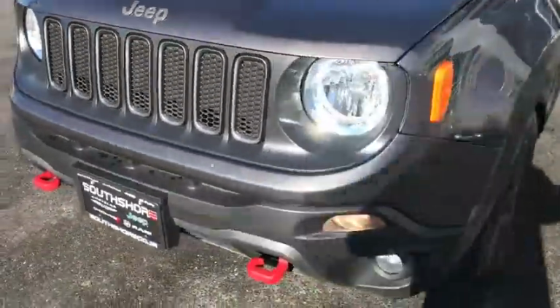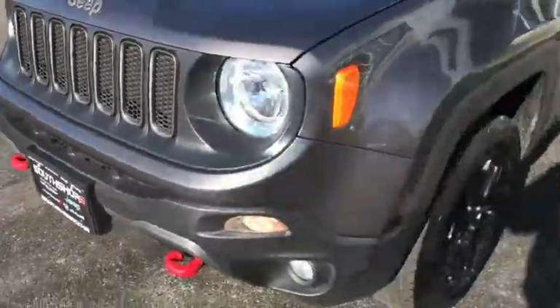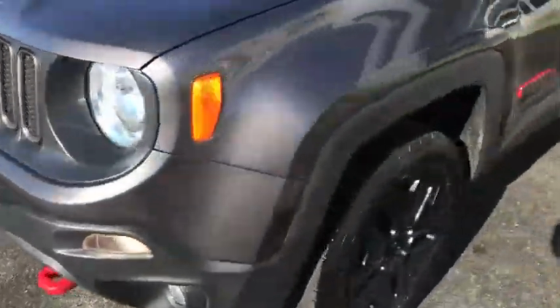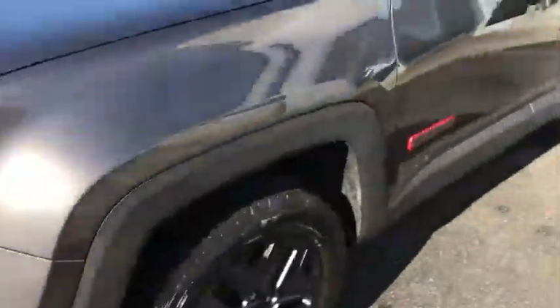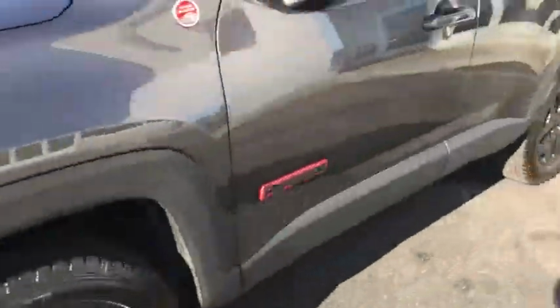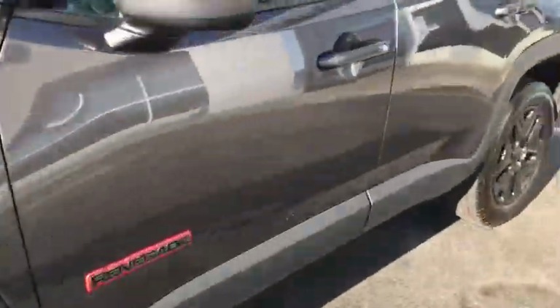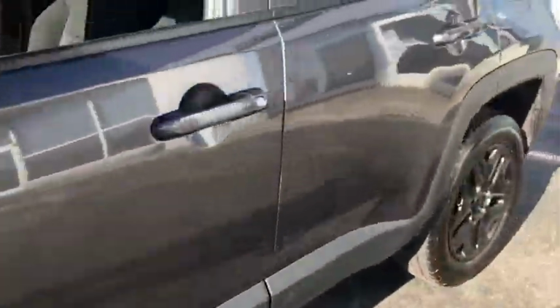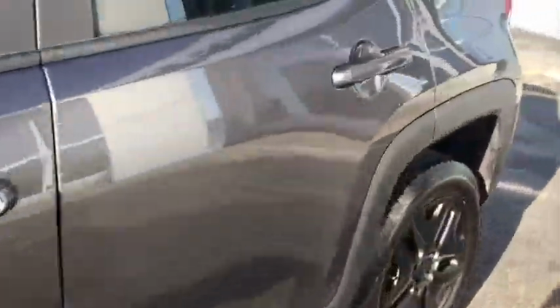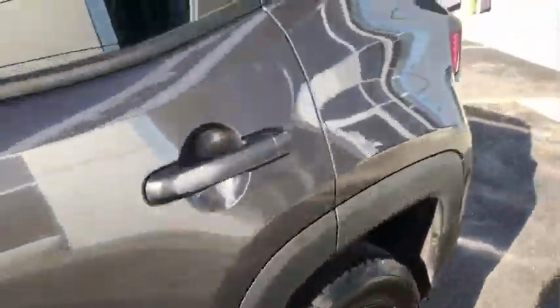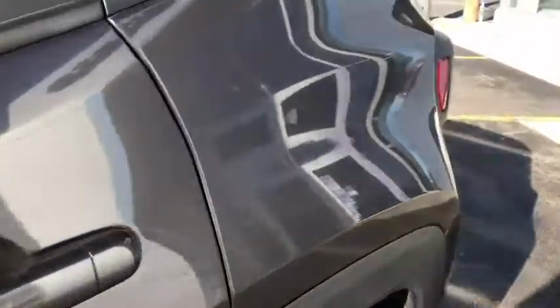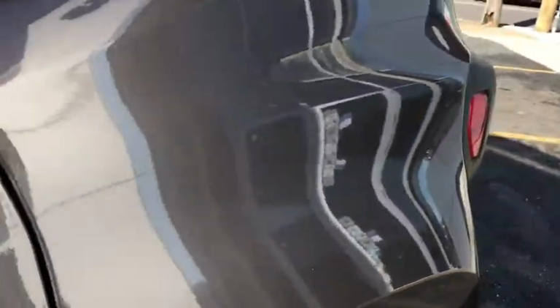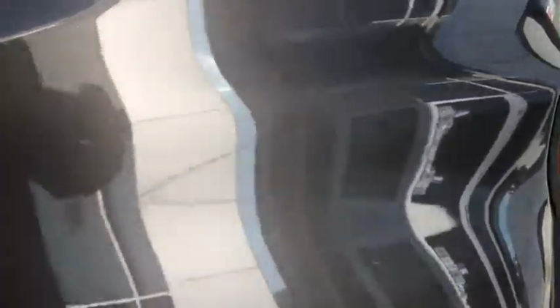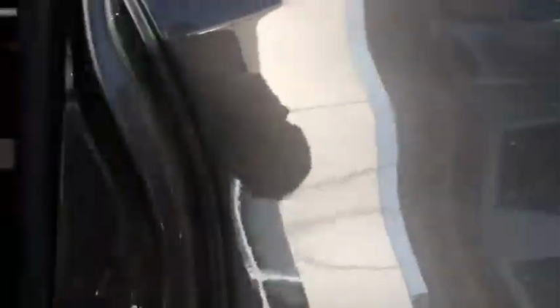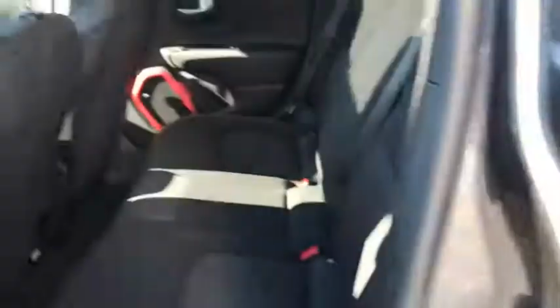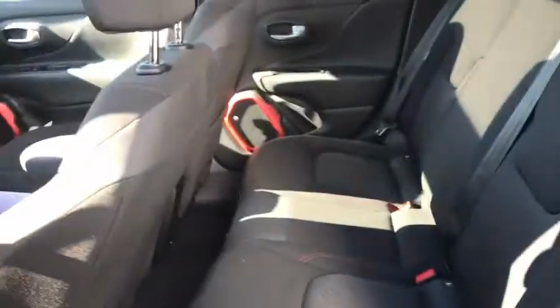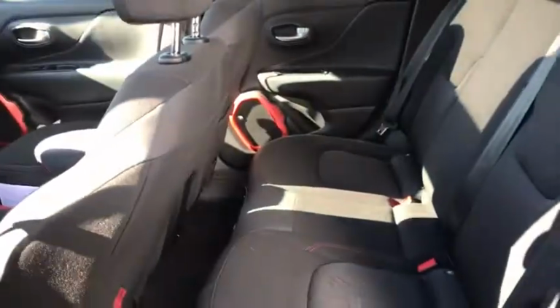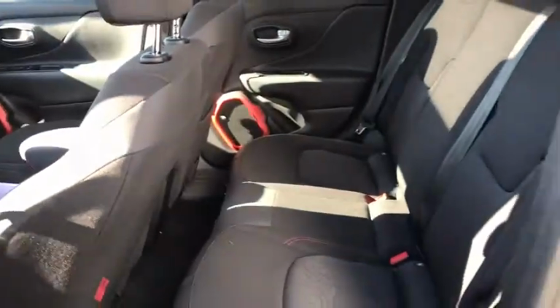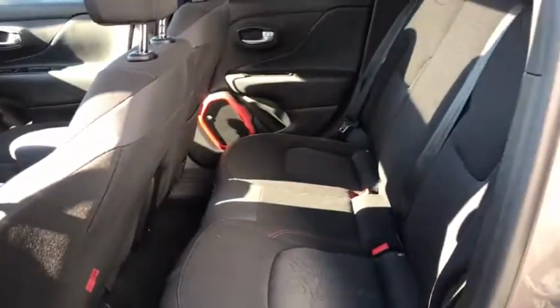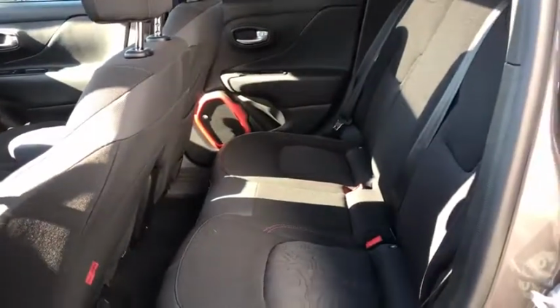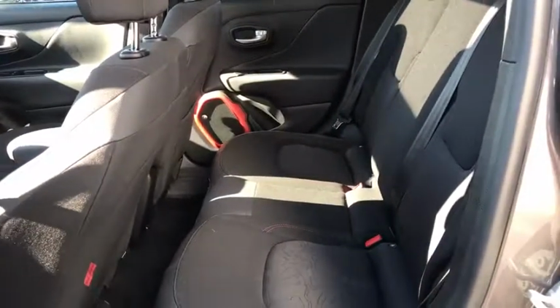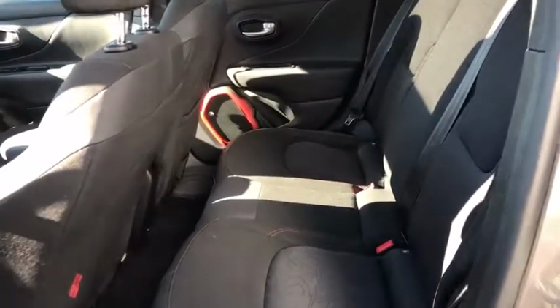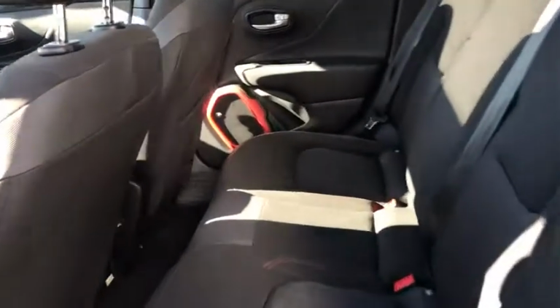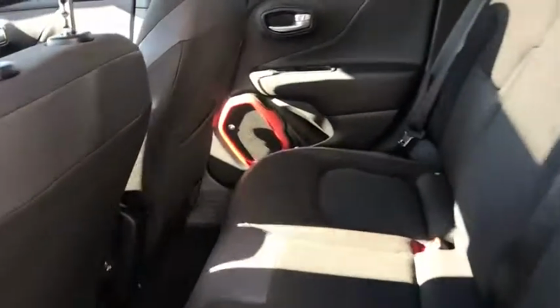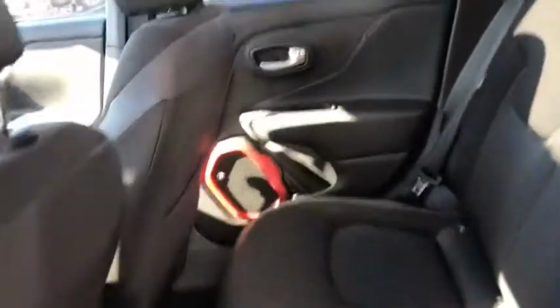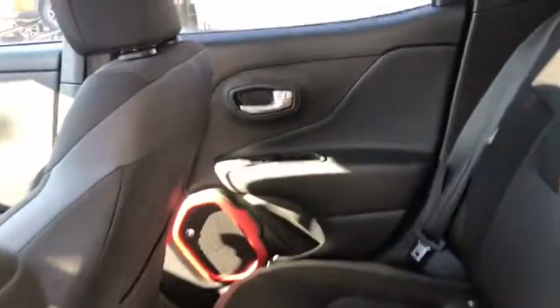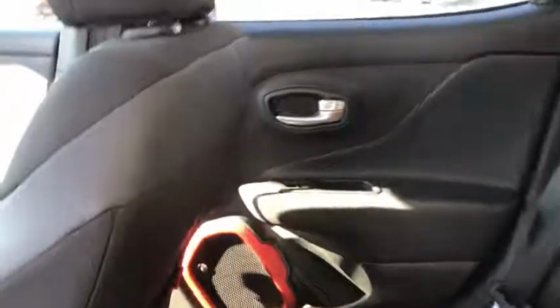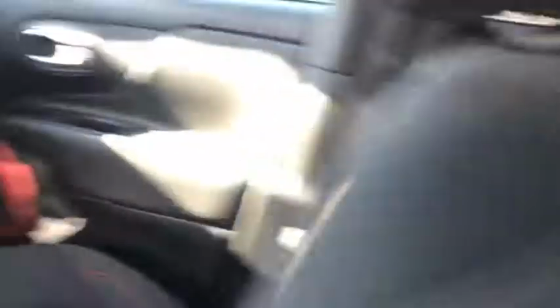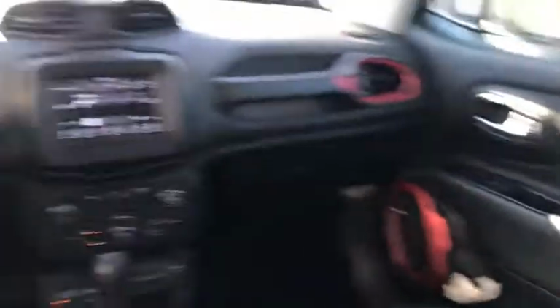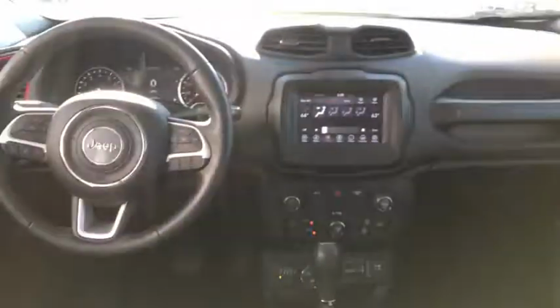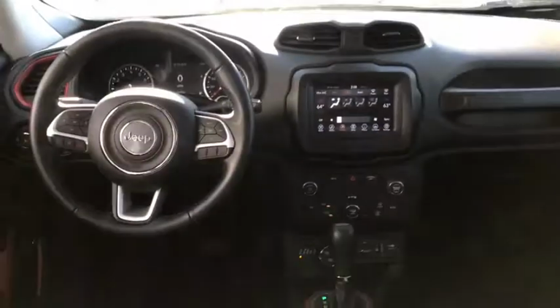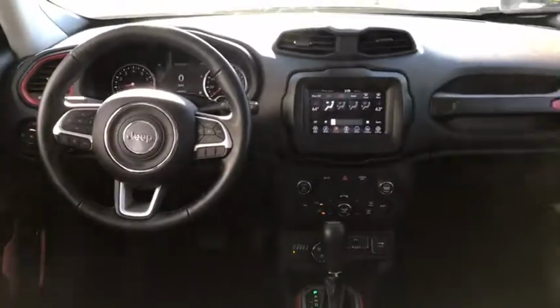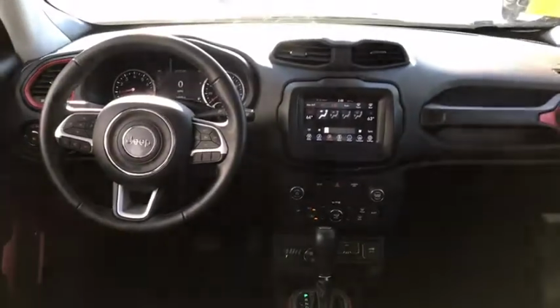Keyless entry, steering wheel audio controls, backup camera, Bluetooth, leather wrapped steering wheel, adjustable steering wheel, power steering, keyless start, four-wheel drive.